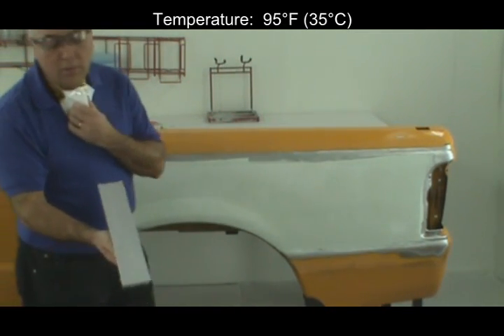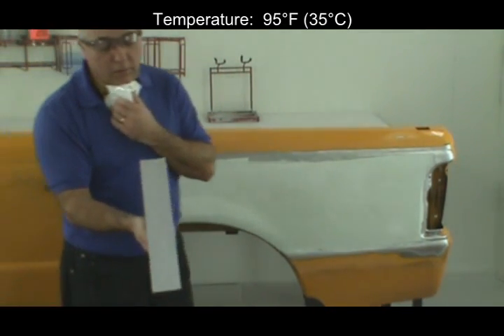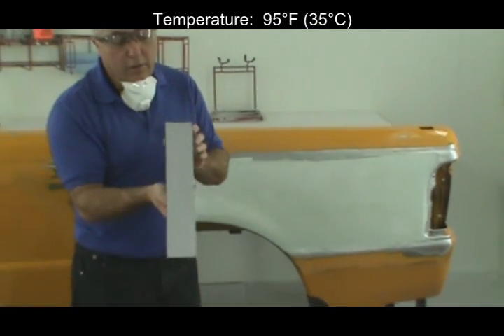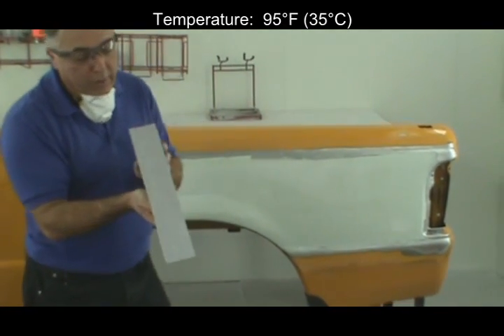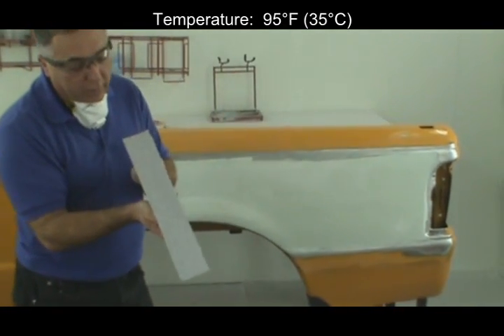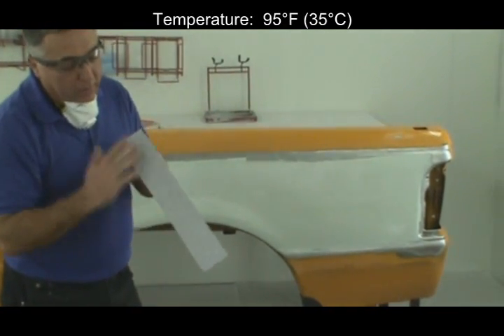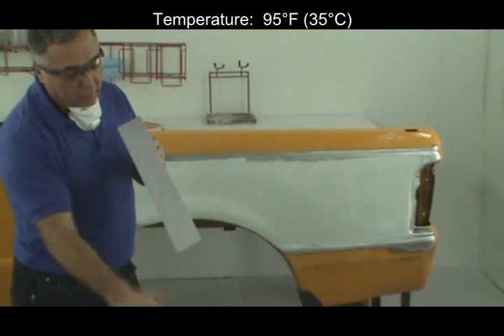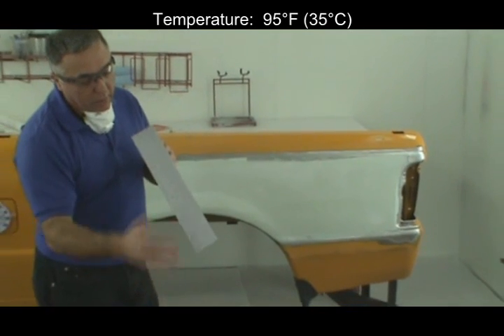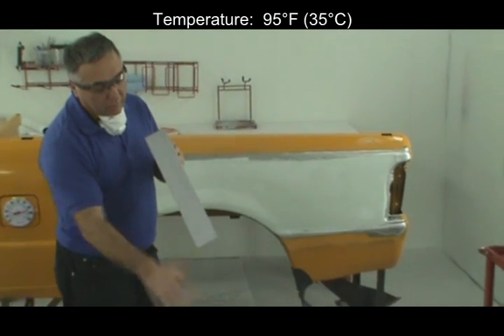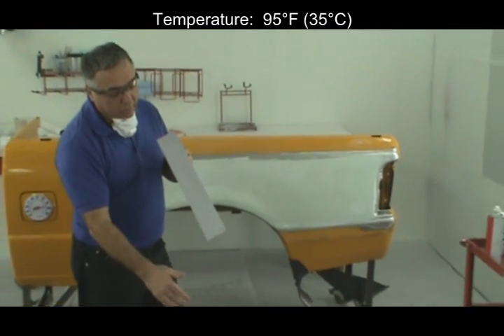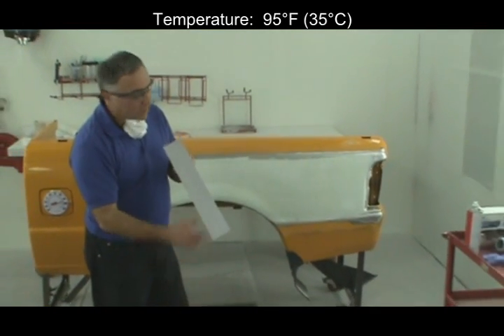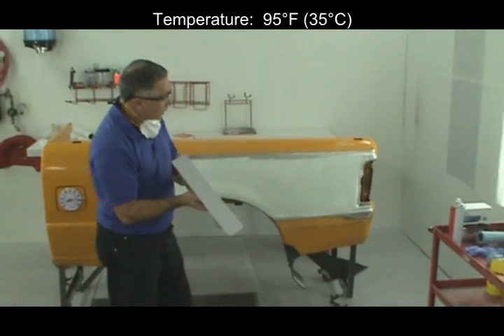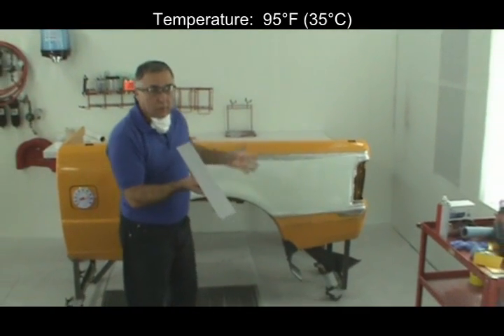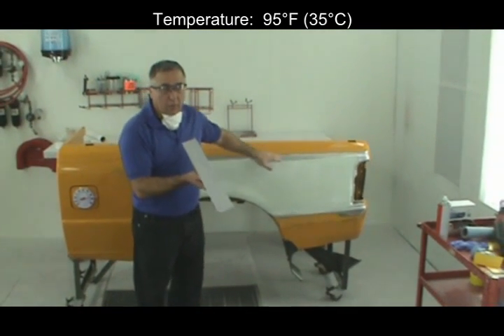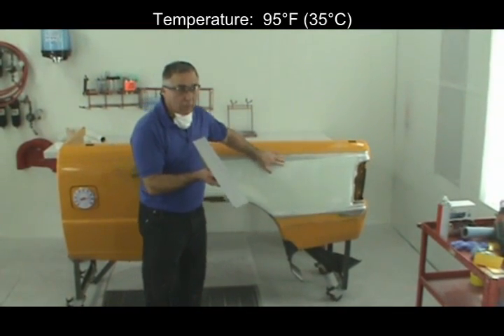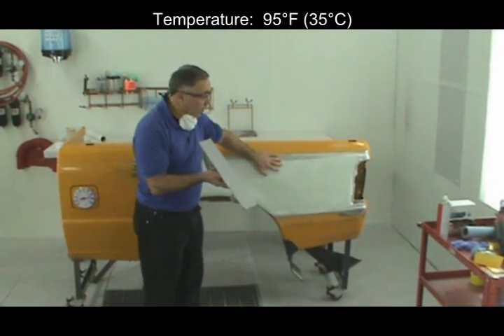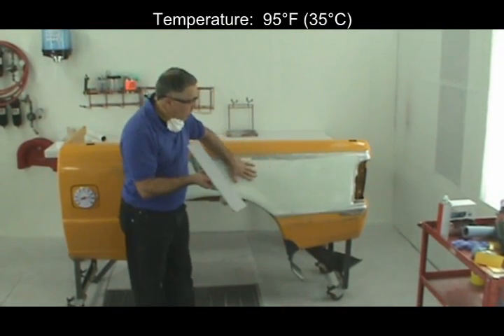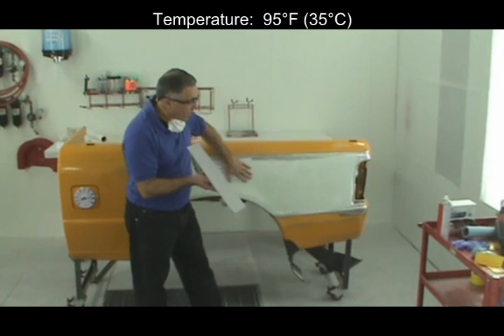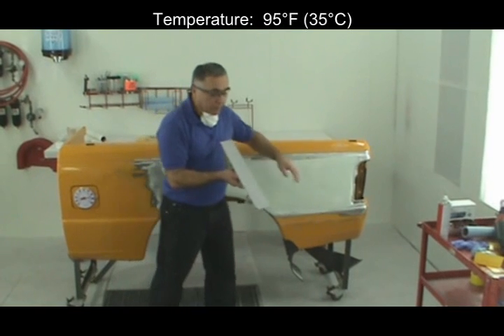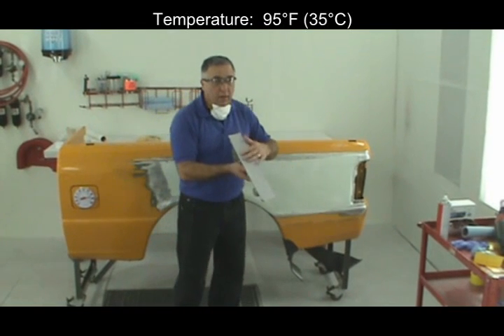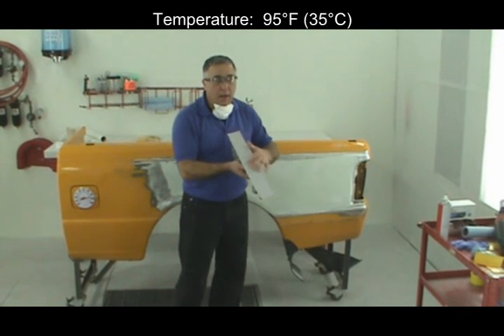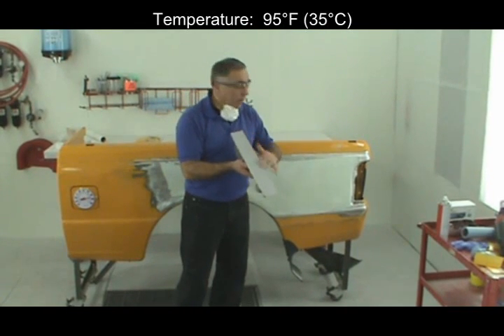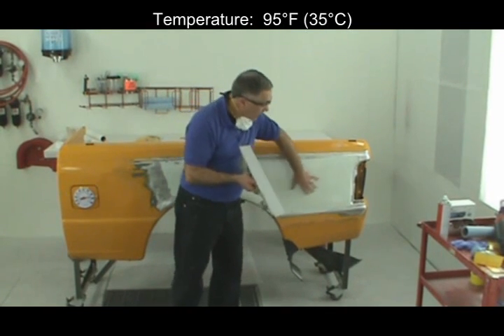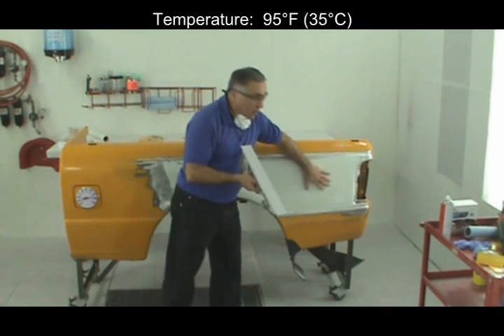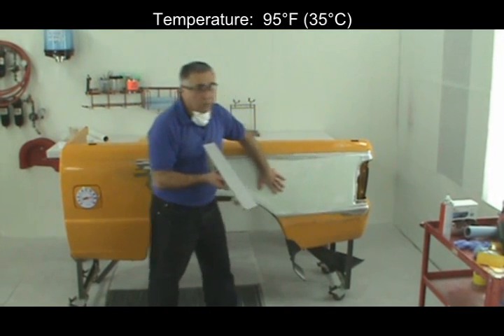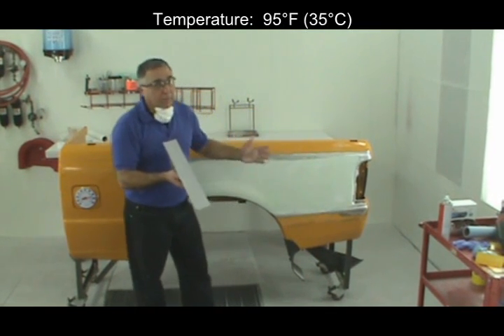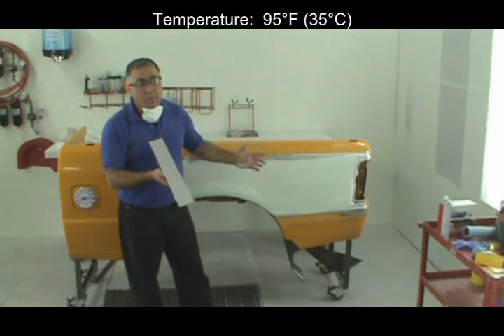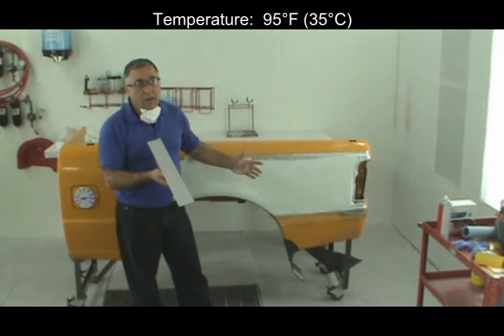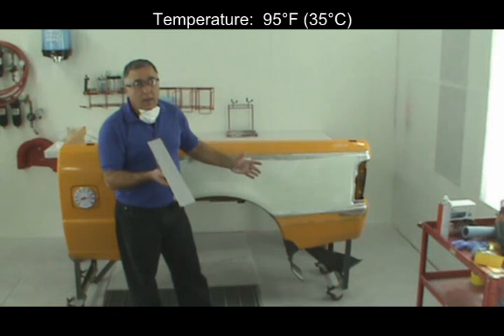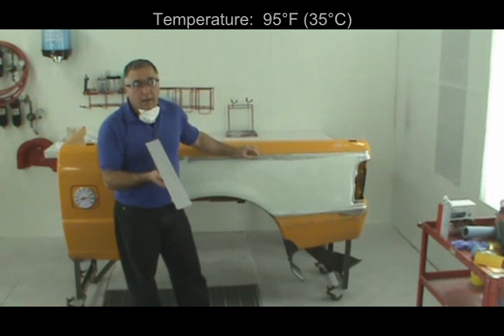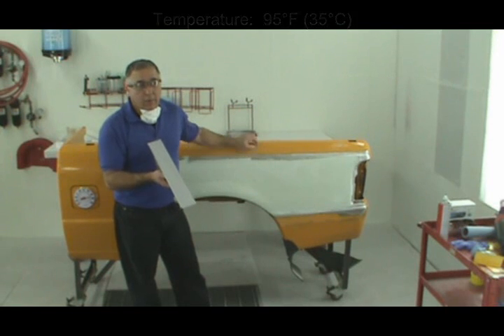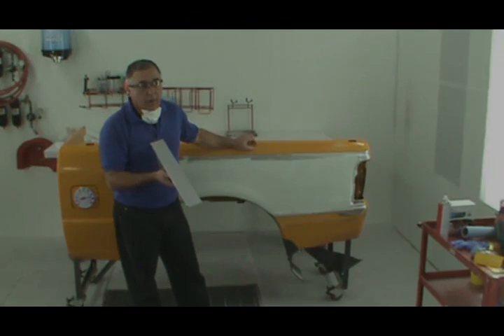You can see the filler cuts very nicely — there's no loading on this abrasive. I can continue to sand the rest of this panel without having any ill effects on the abrasive, in 12 to 15 minutes time at 95 degrees Fahrenheit.